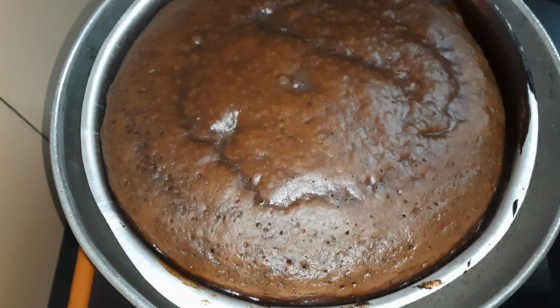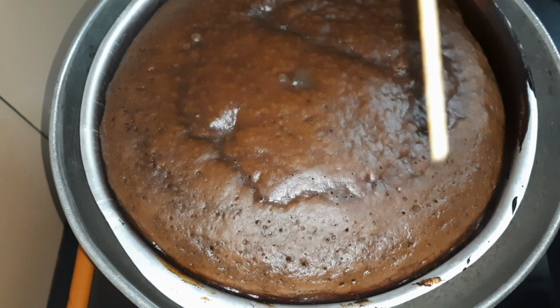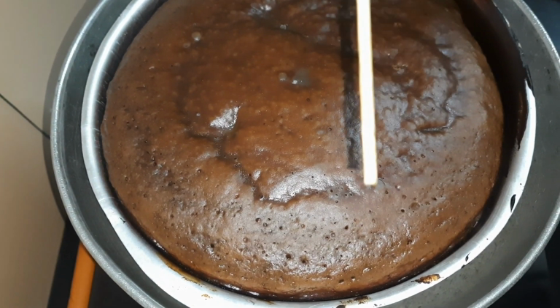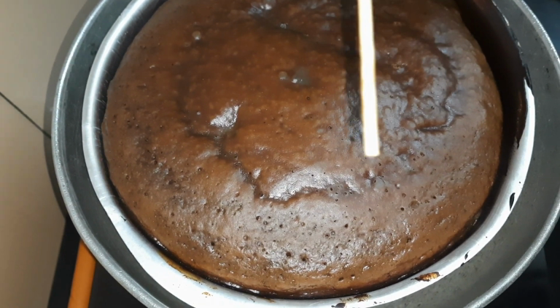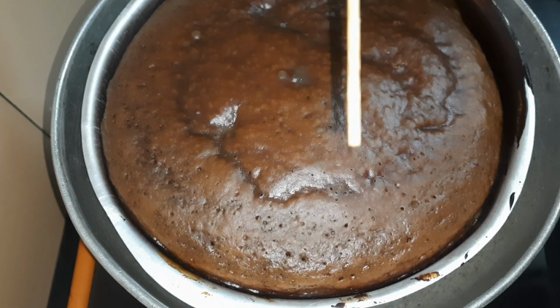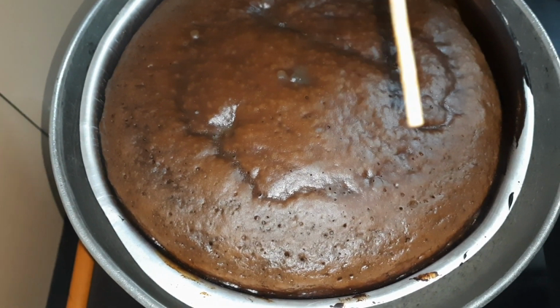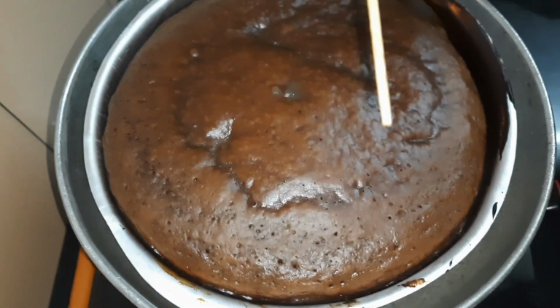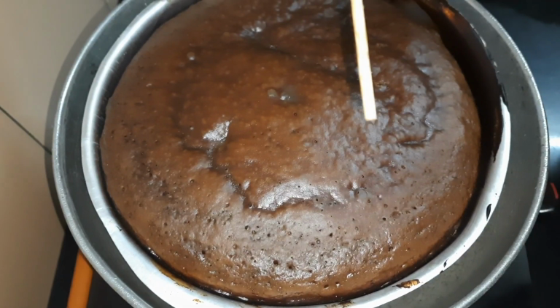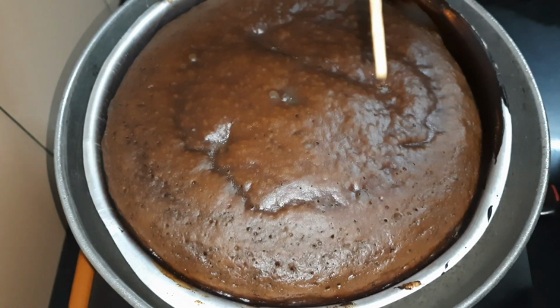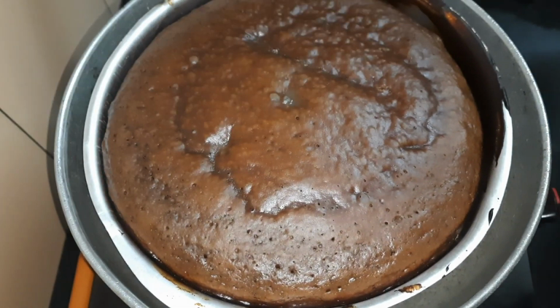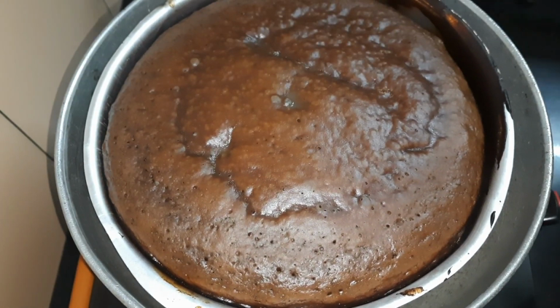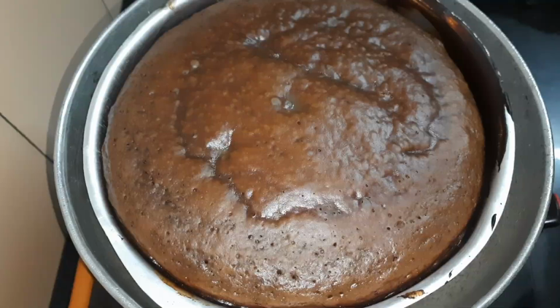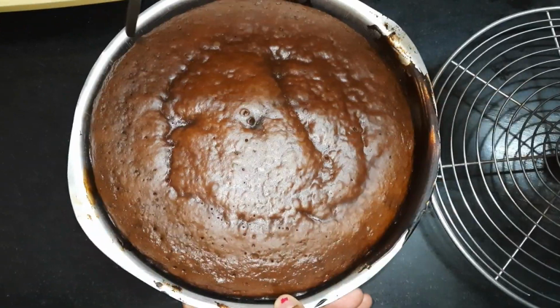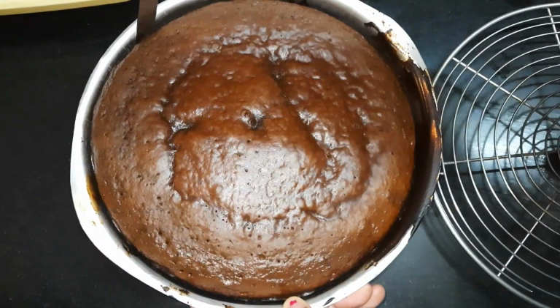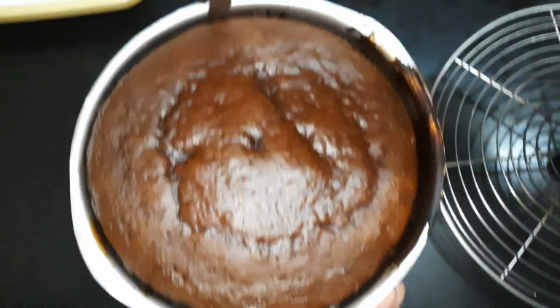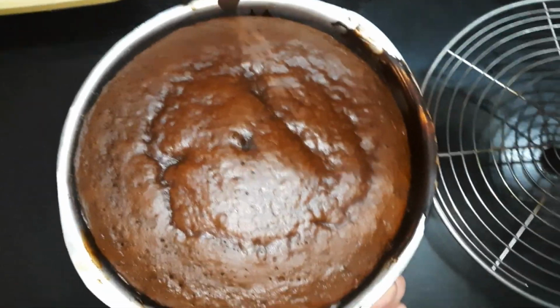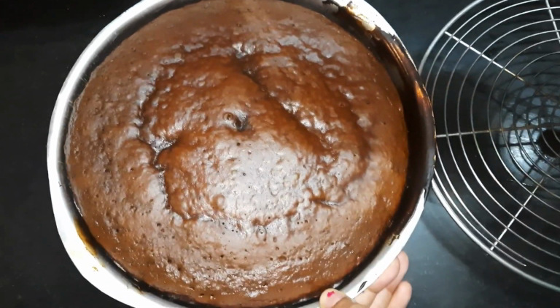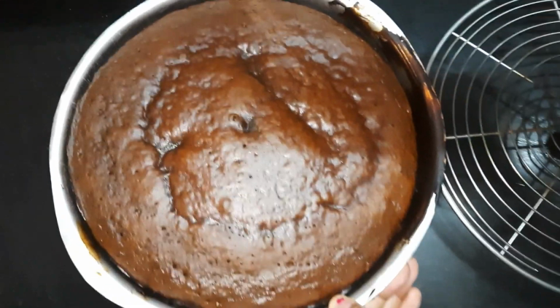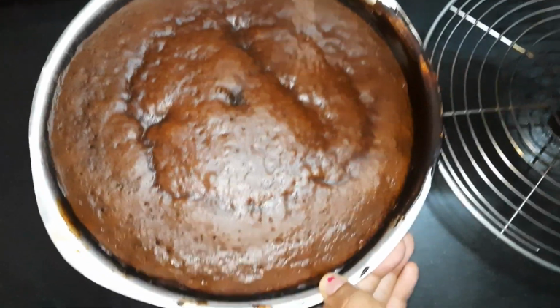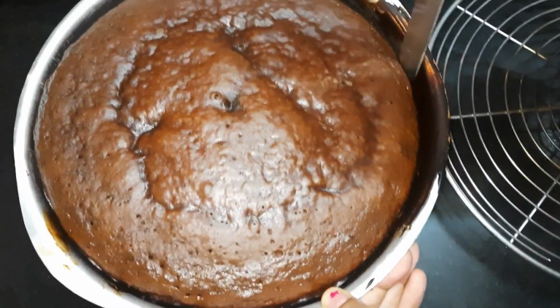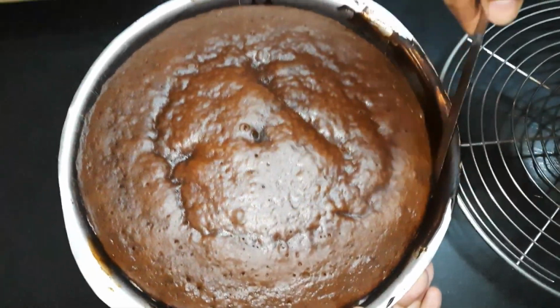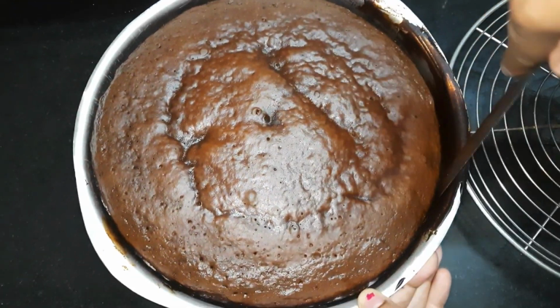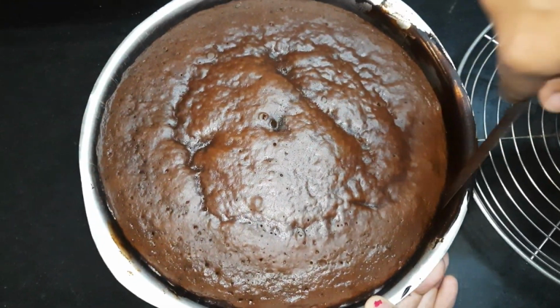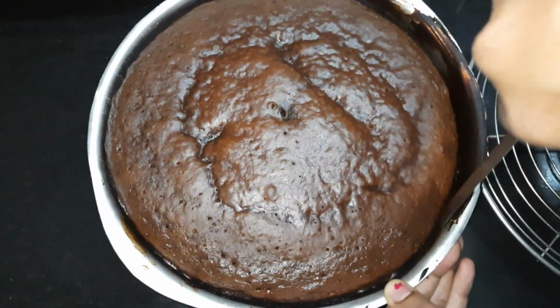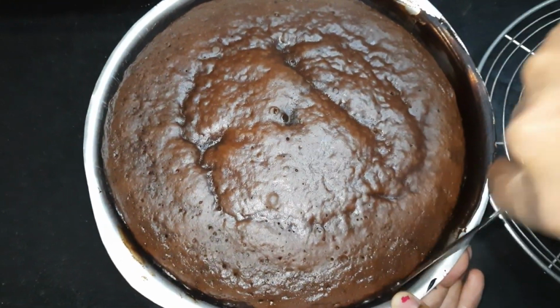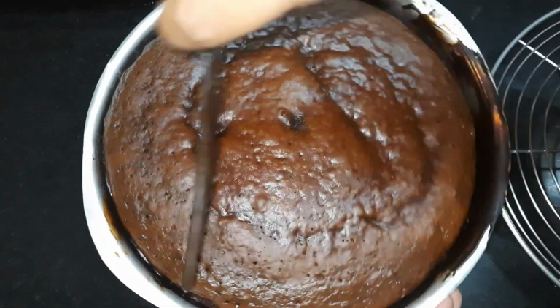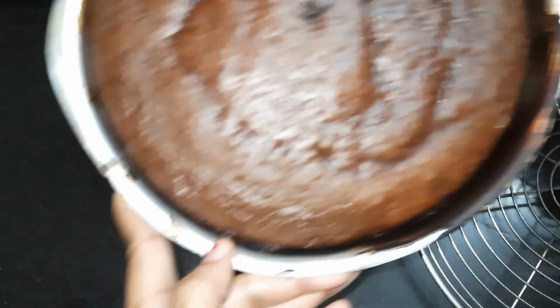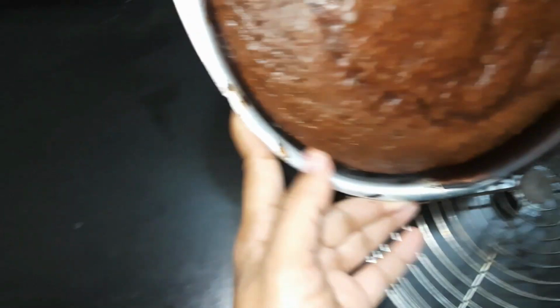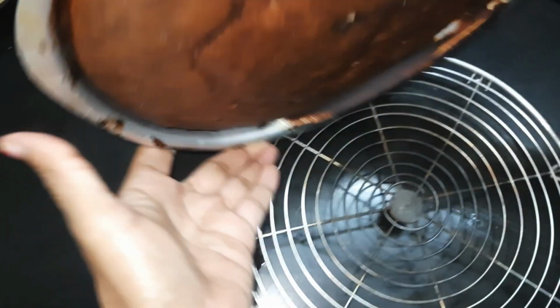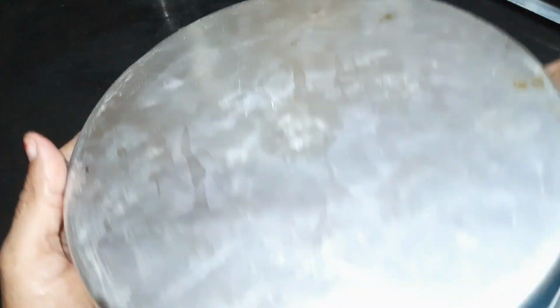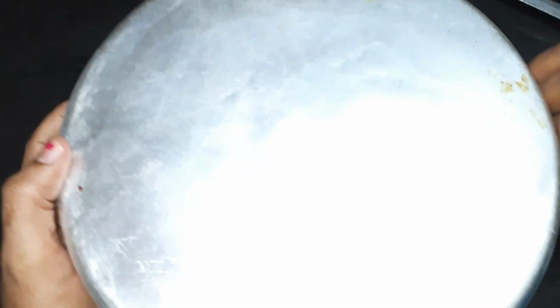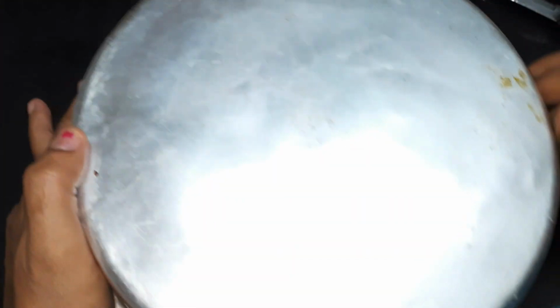Our cake is ready — nothing is sticking to the toothpick. After it gets cooled down, we'll remove it from the sides like this and demold it.